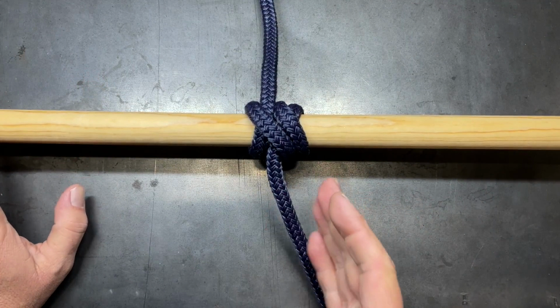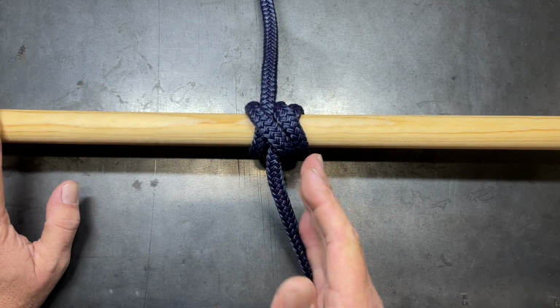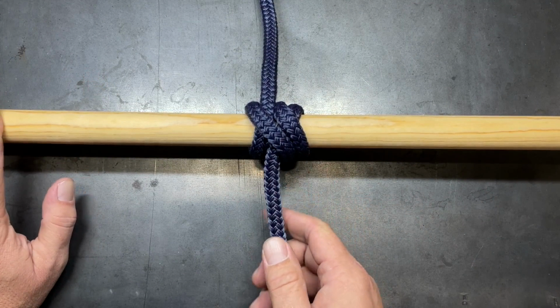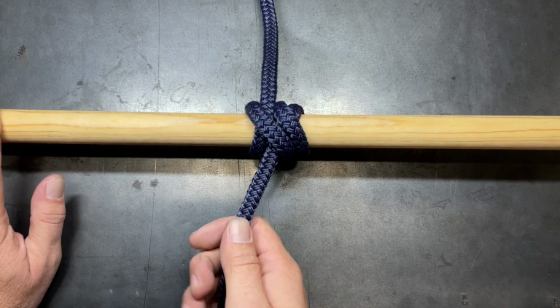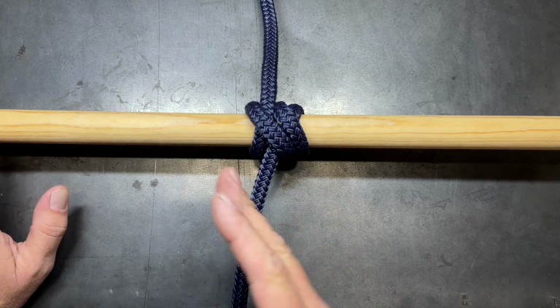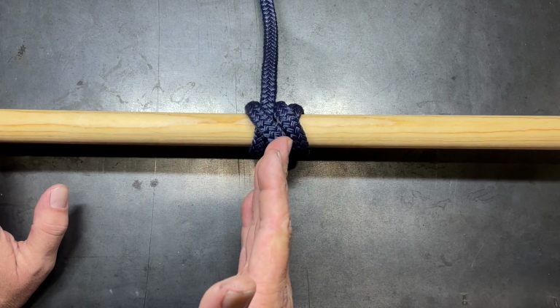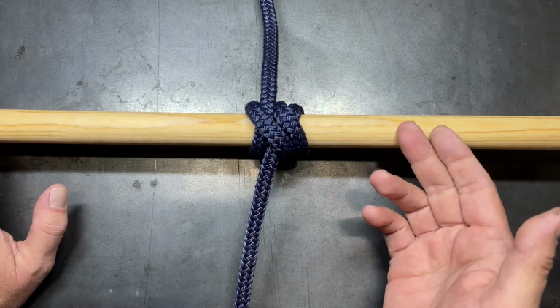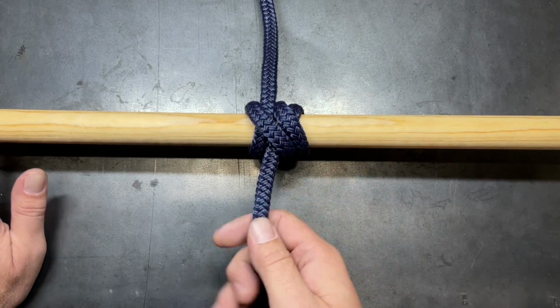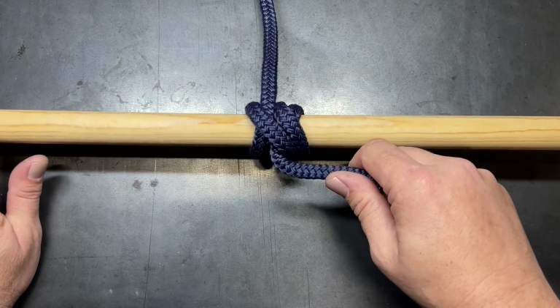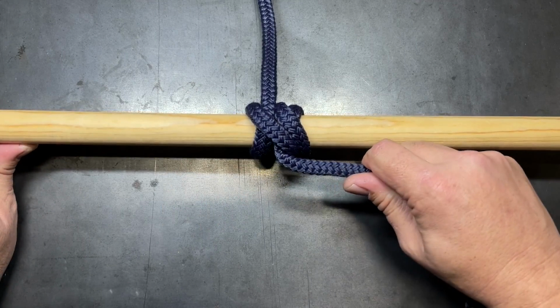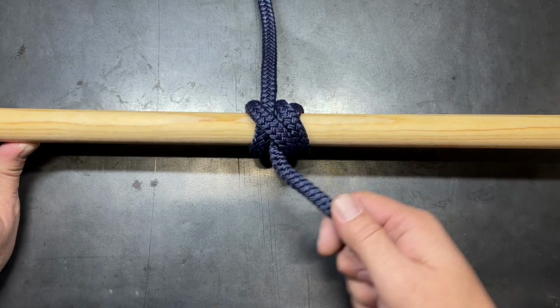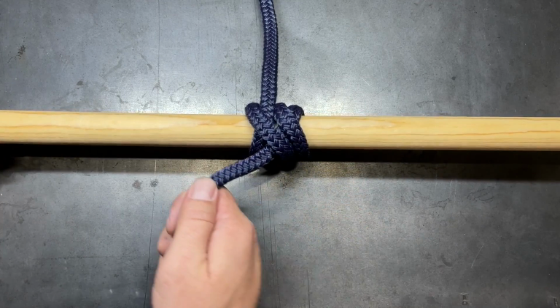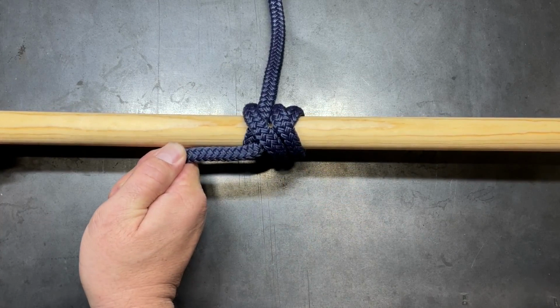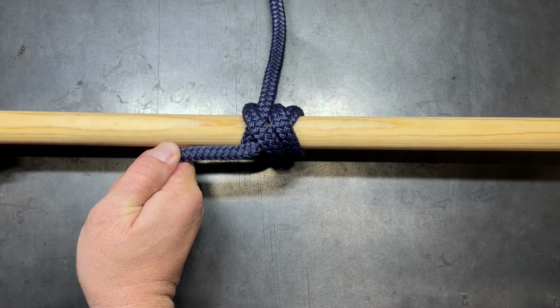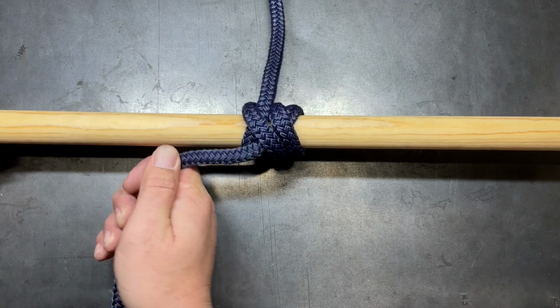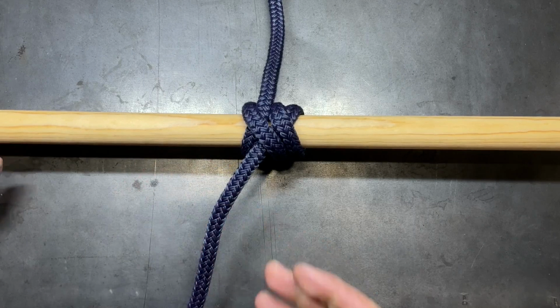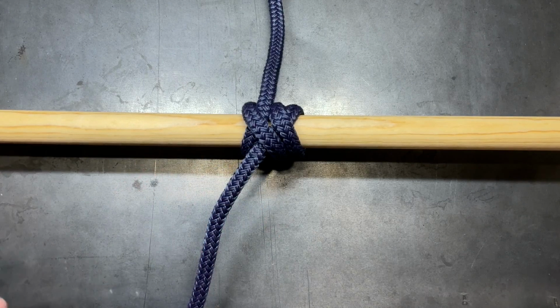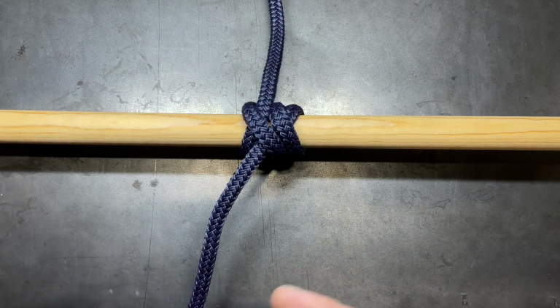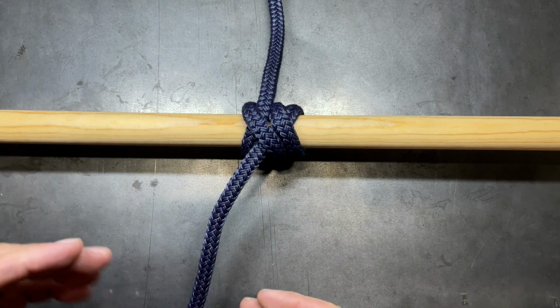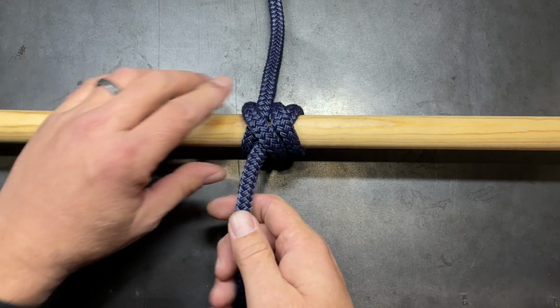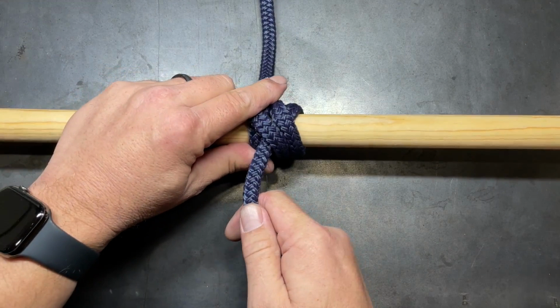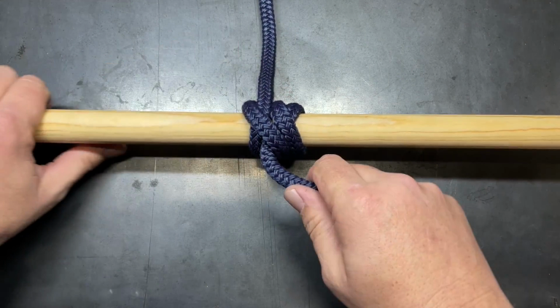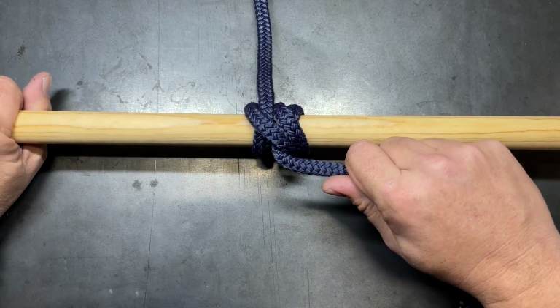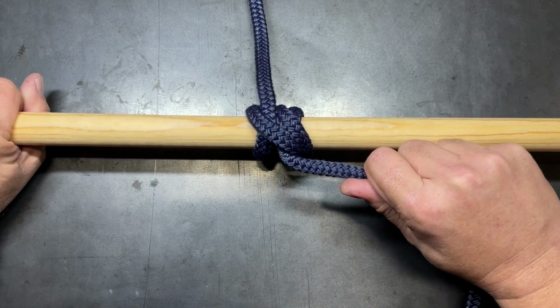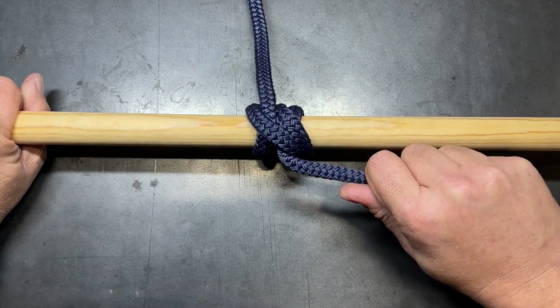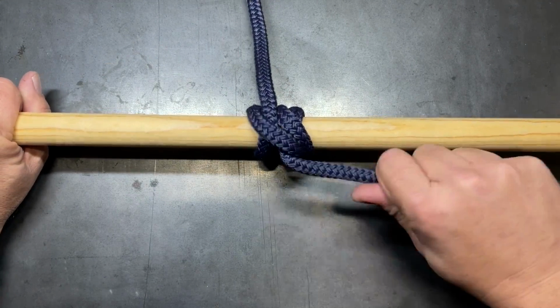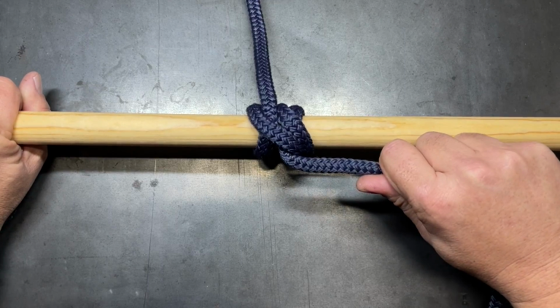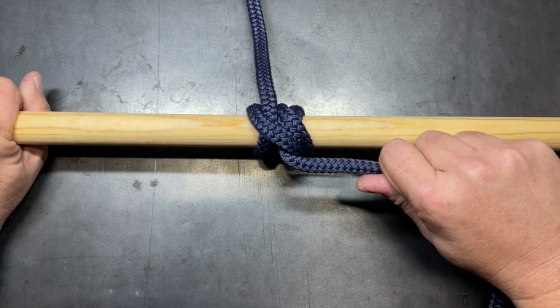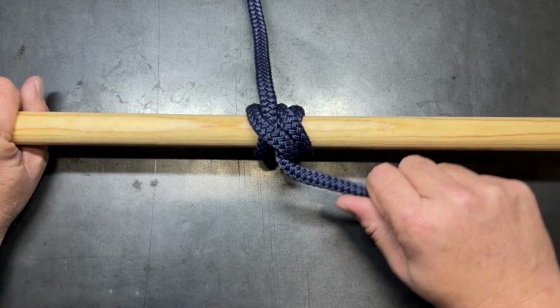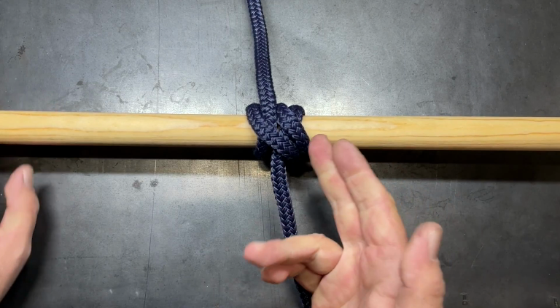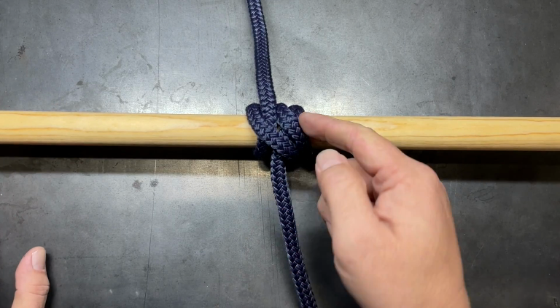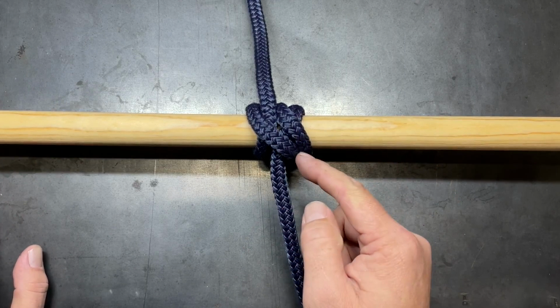The strength comes from this side — this is your pull direction. If you pull the other way it's not nearly as effective and it can come unraveled. So when you're tying this, the direction of pull is going to be against the double wrap.